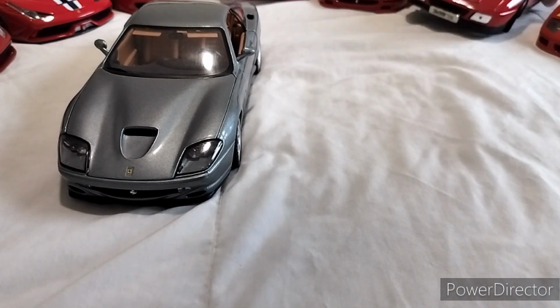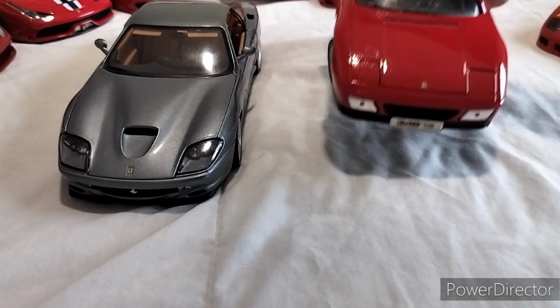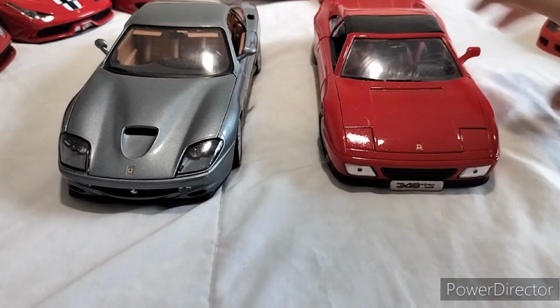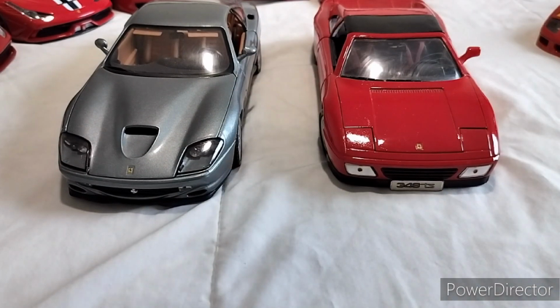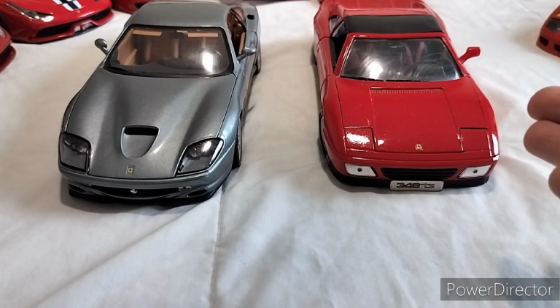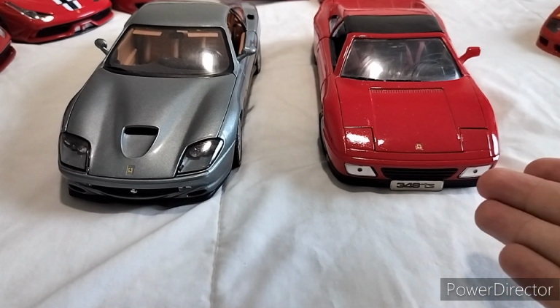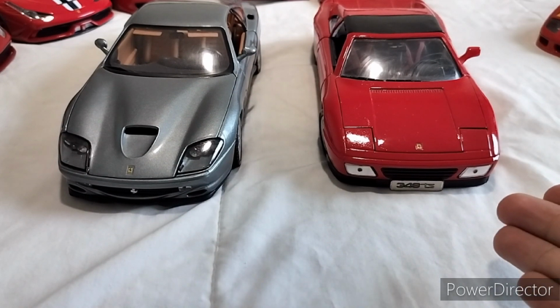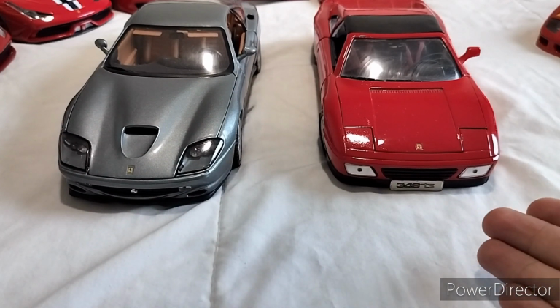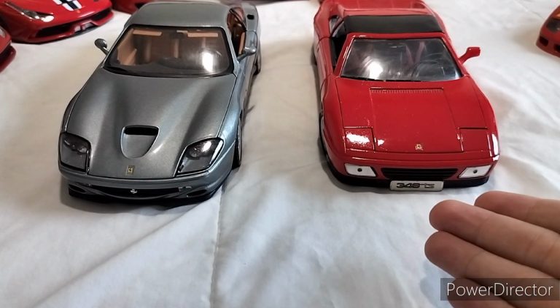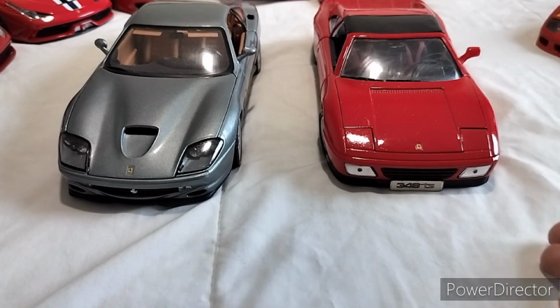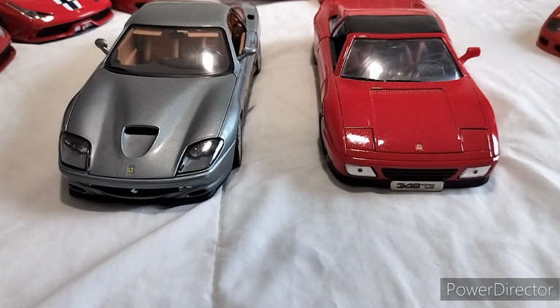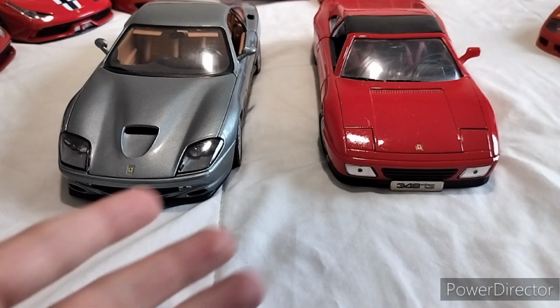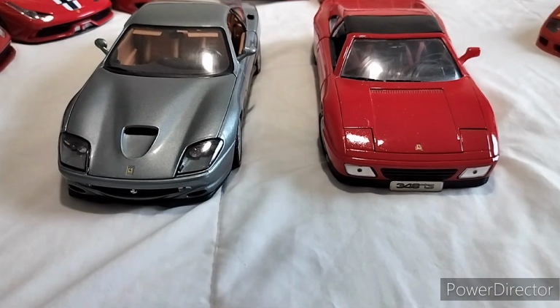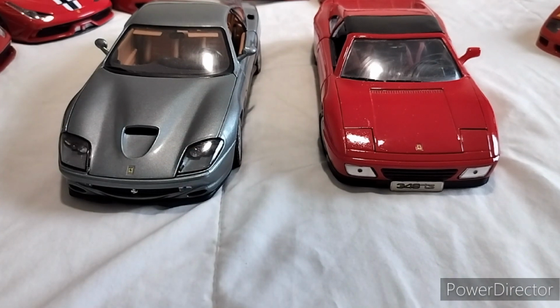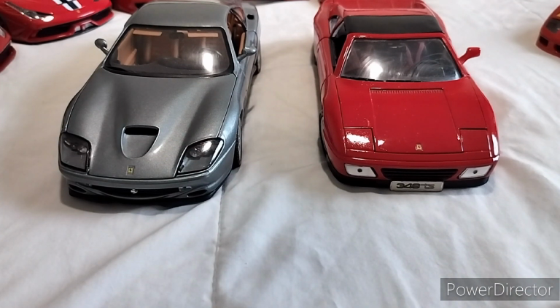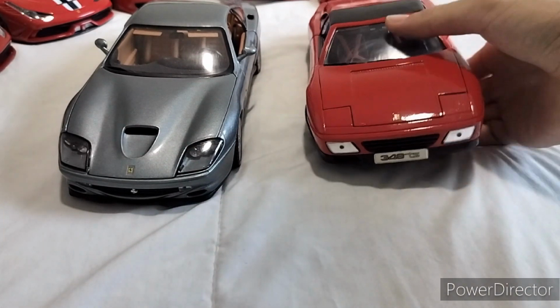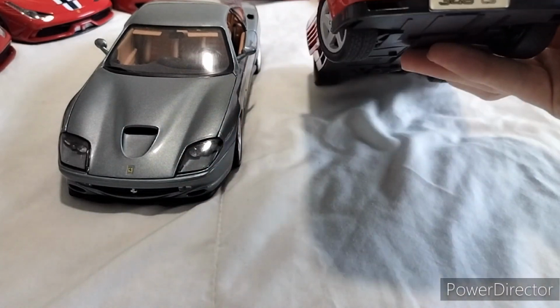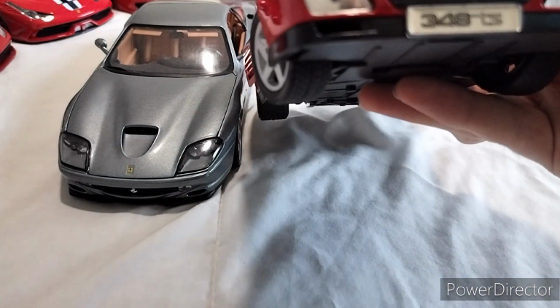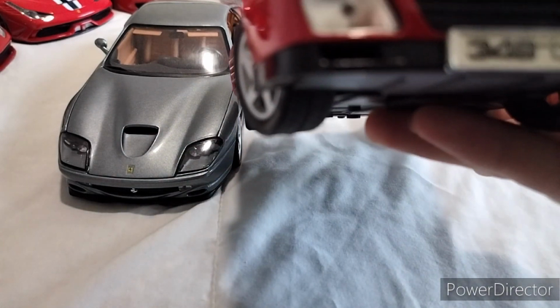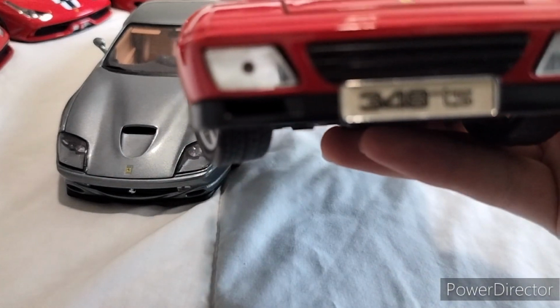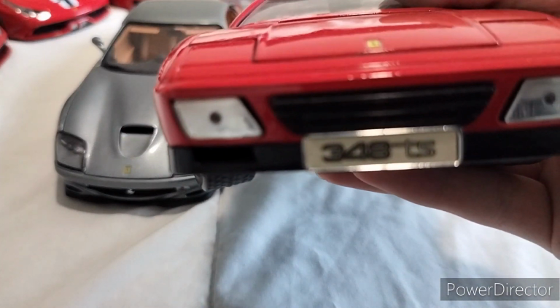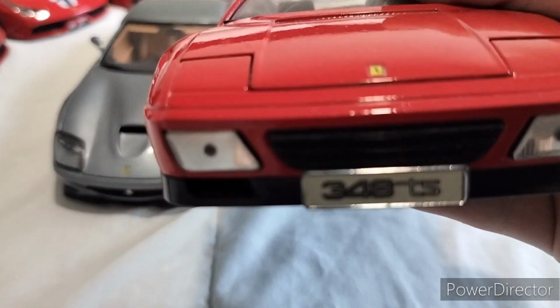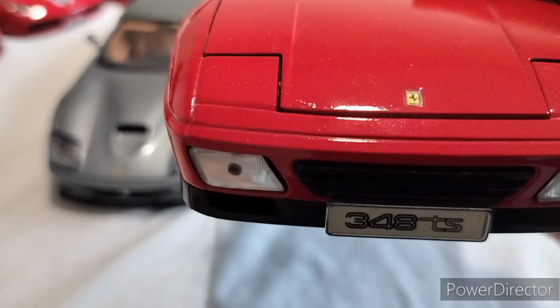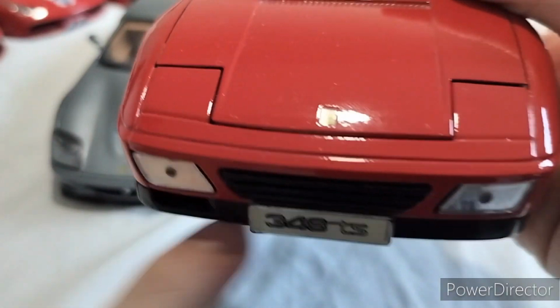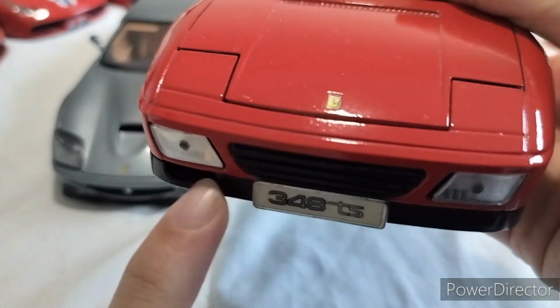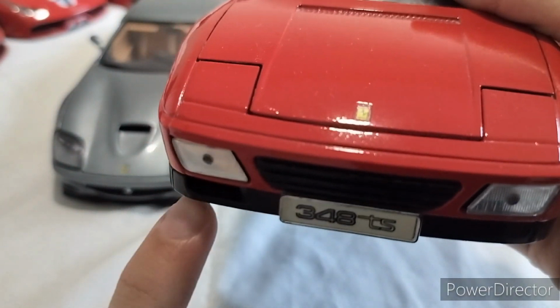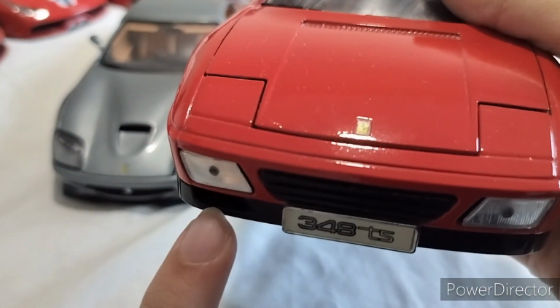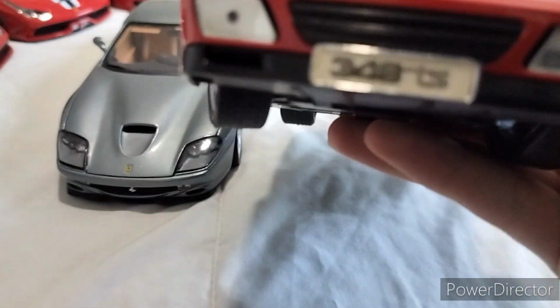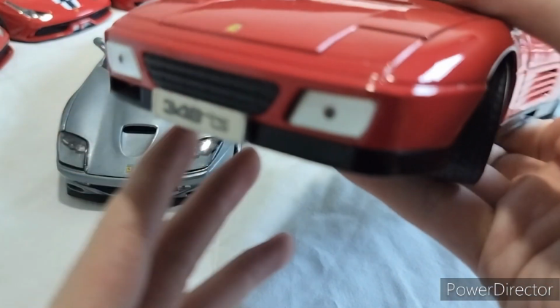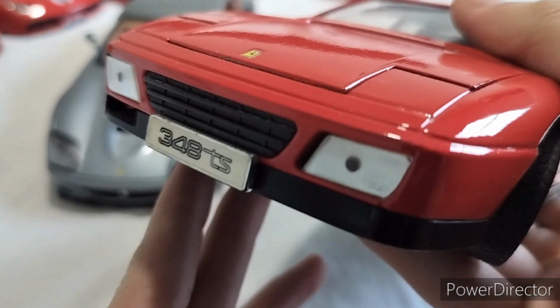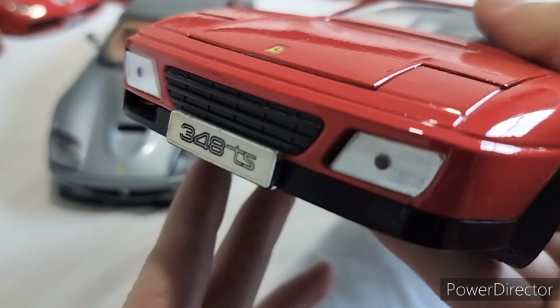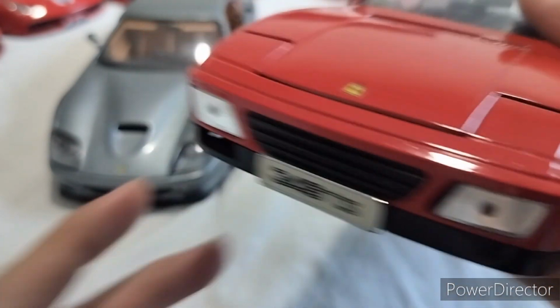And the 348, which I've never shown on this channel surprisingly, has pop-up headlights. But it does have one vent - I didn't even know that existed. But it's right there. Behold.